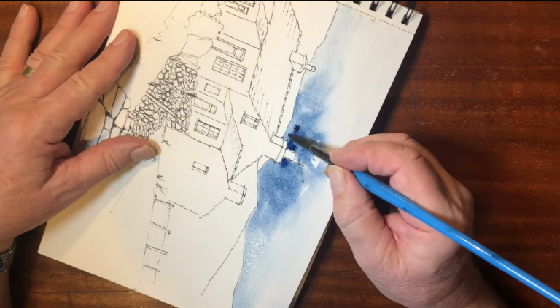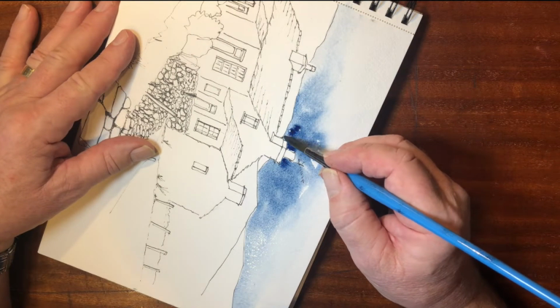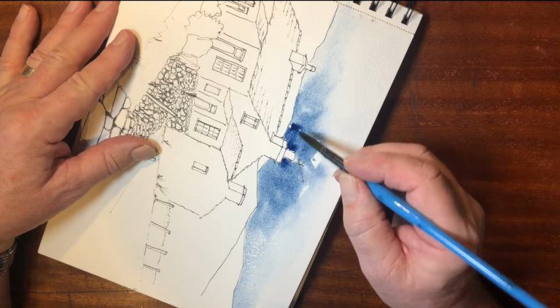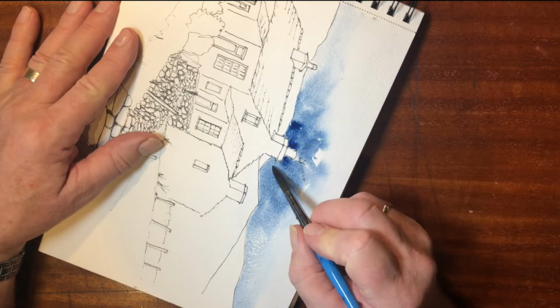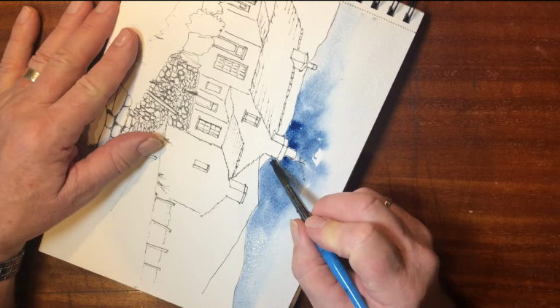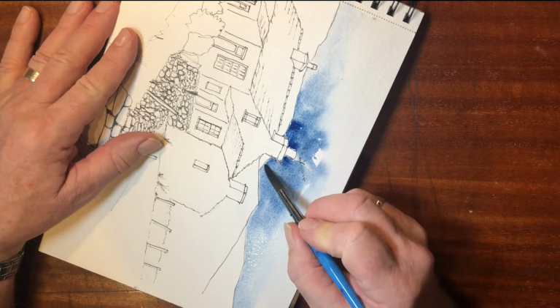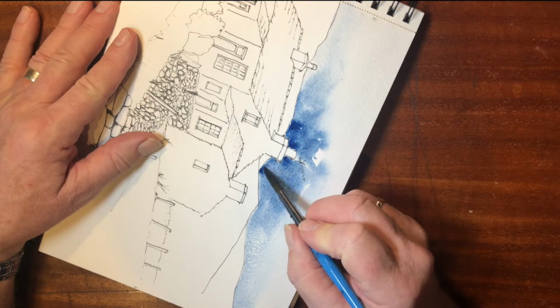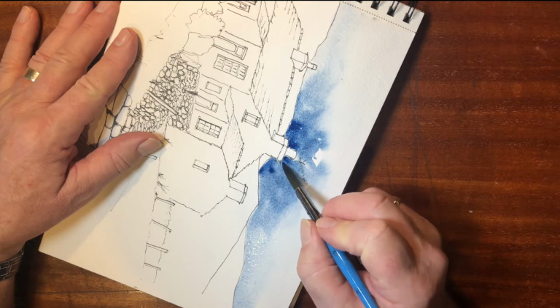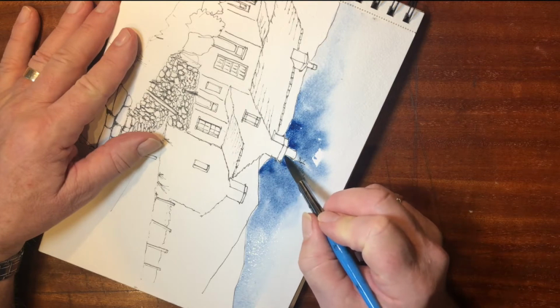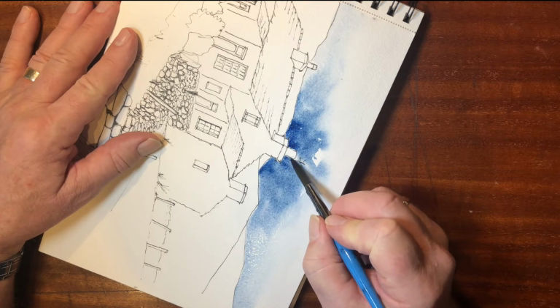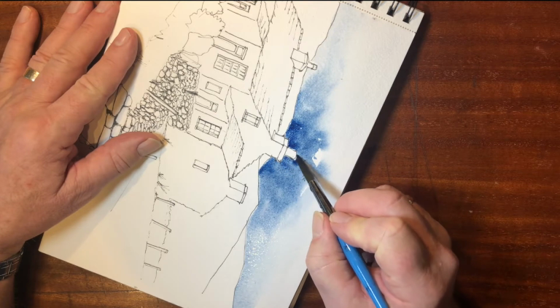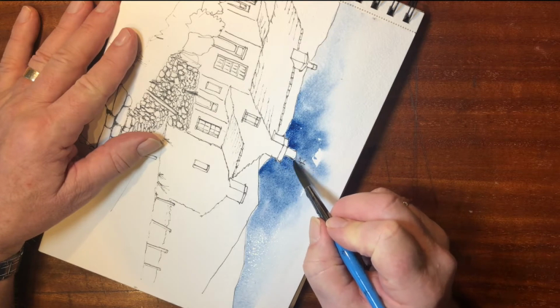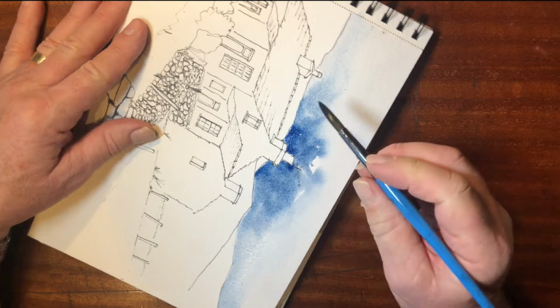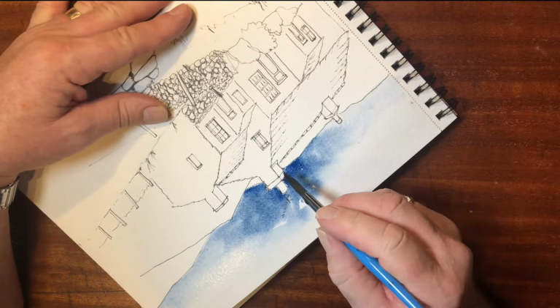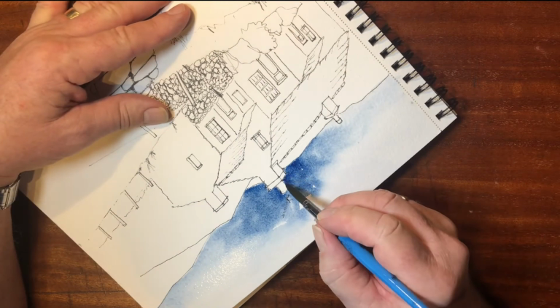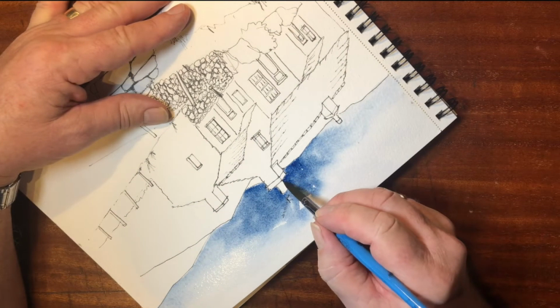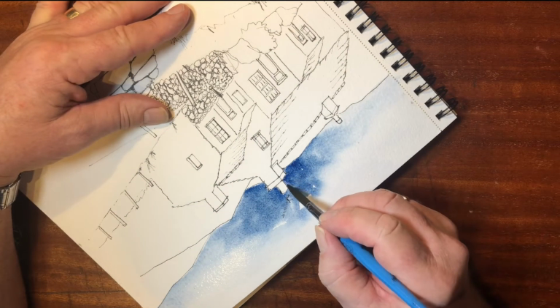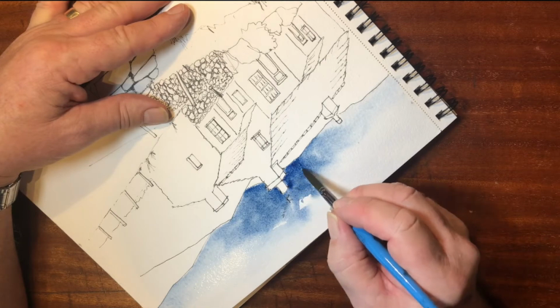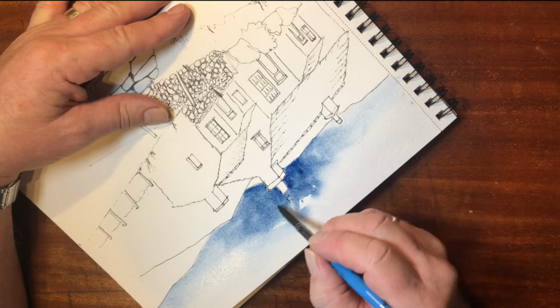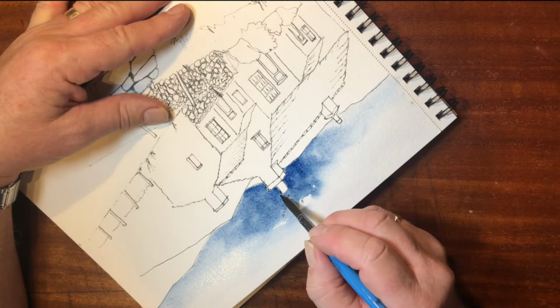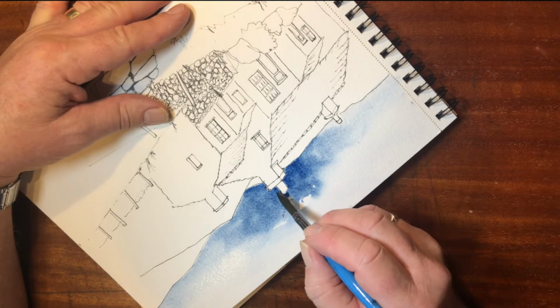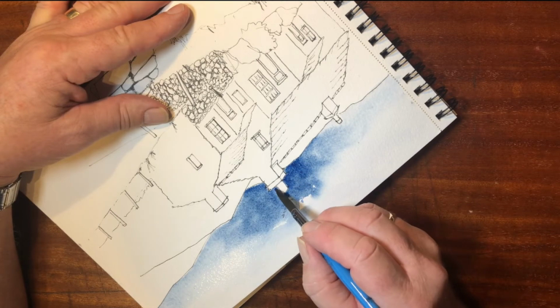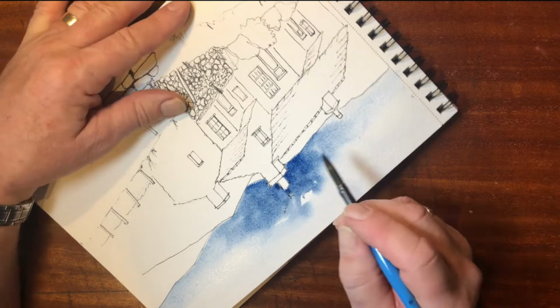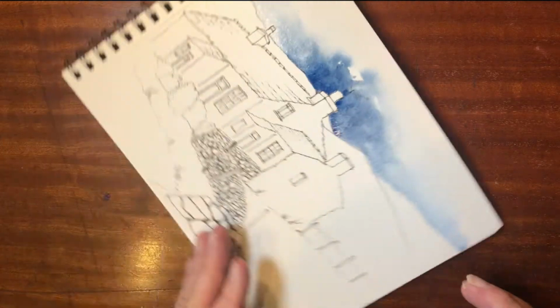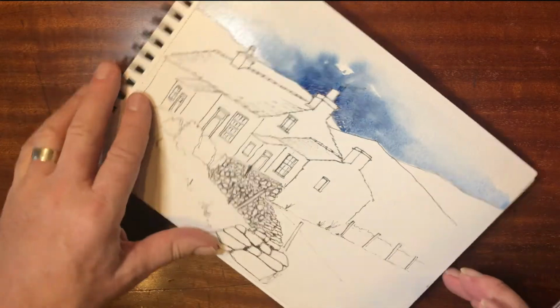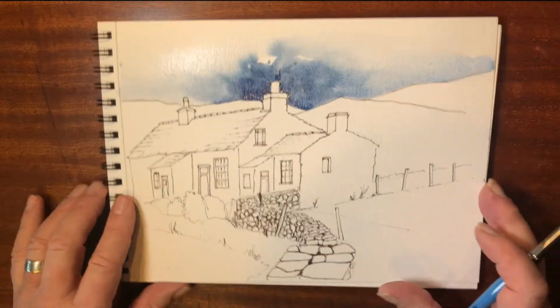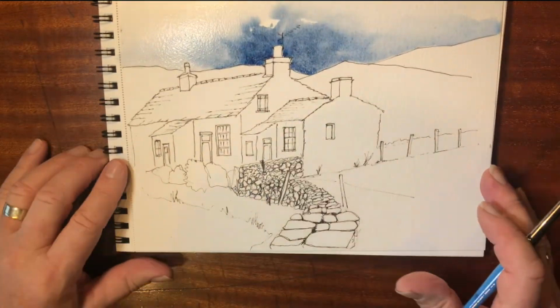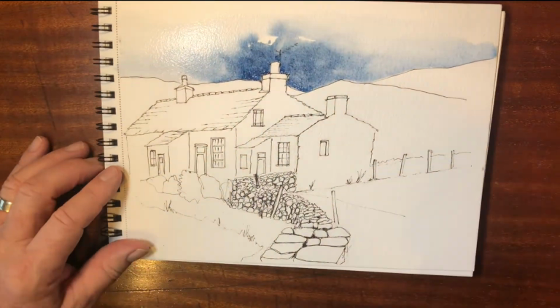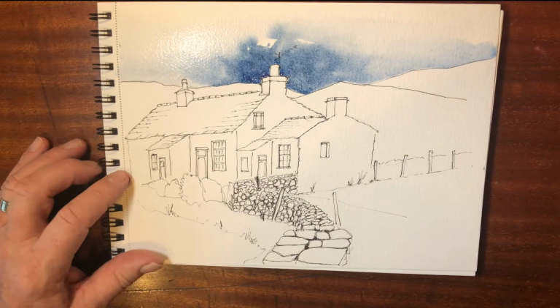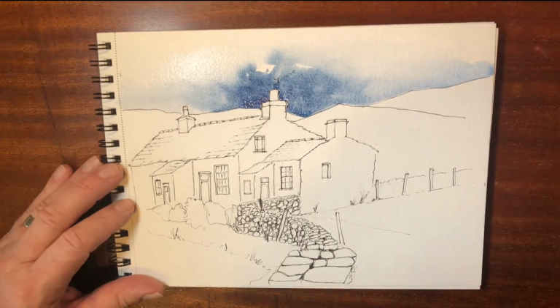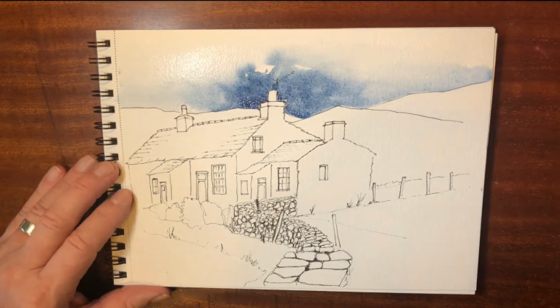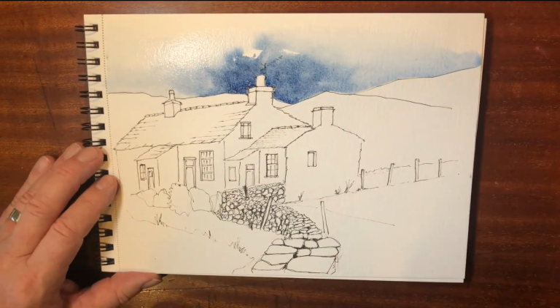Once you've put the water in to start with, the paint will run into those places where the water is. So you don't need to be quite so careful — just drop the color in there and get that nice deep blue.